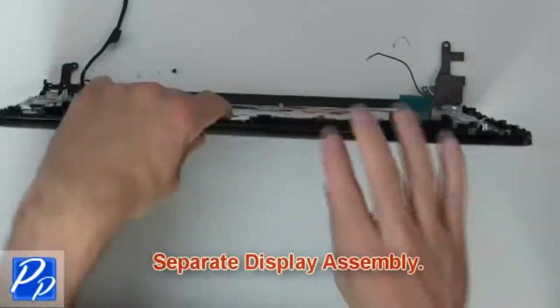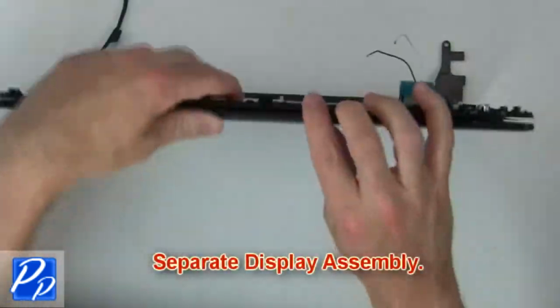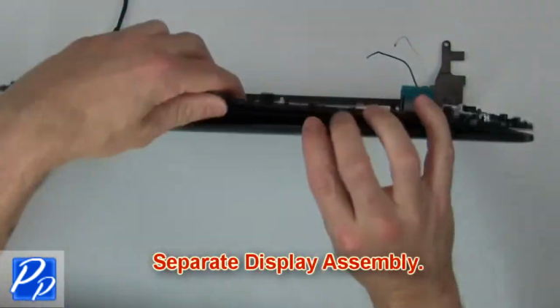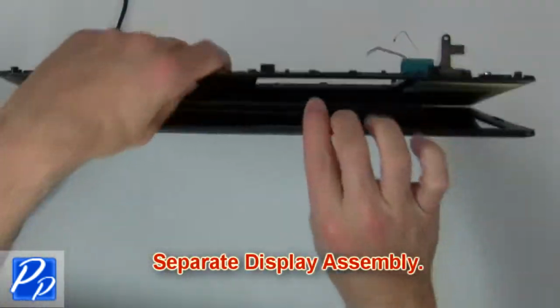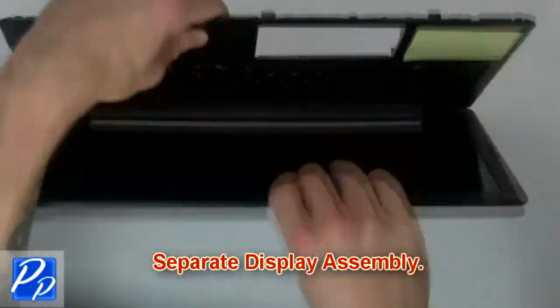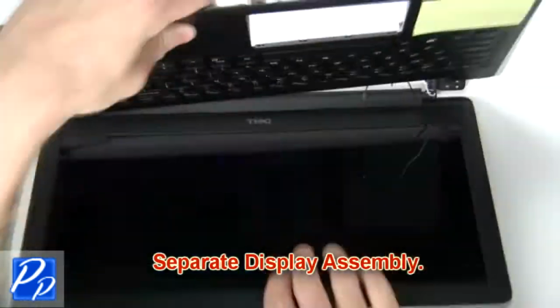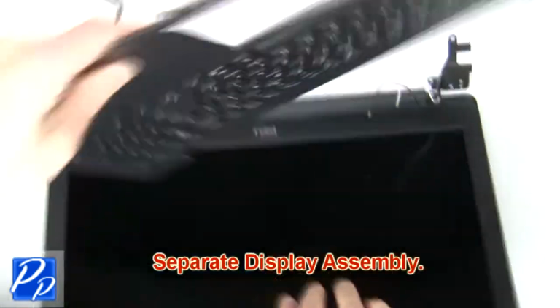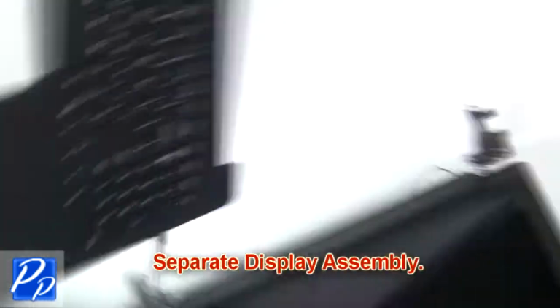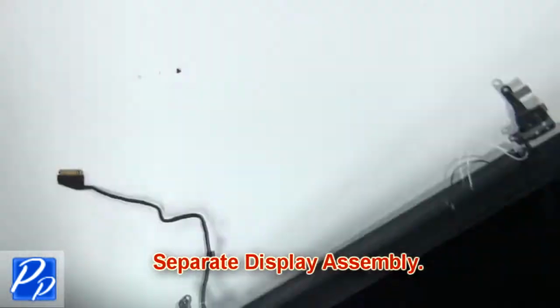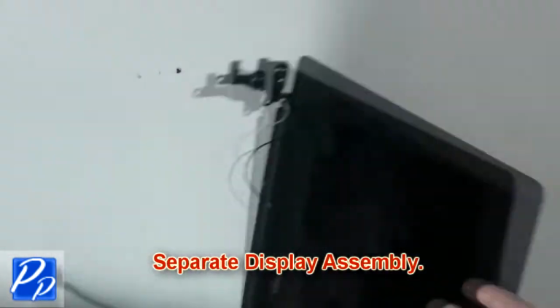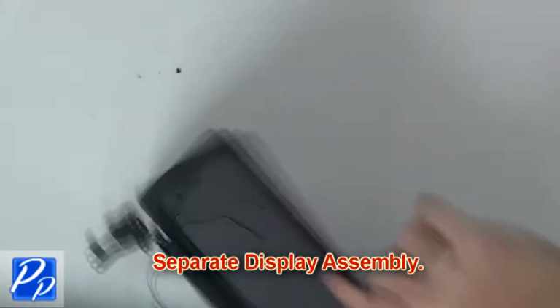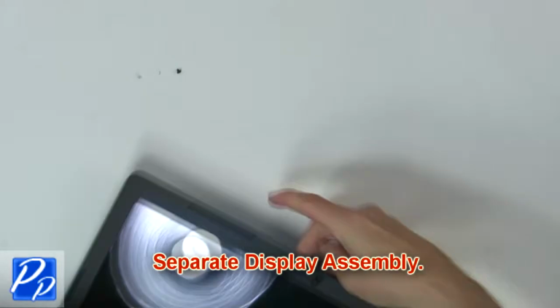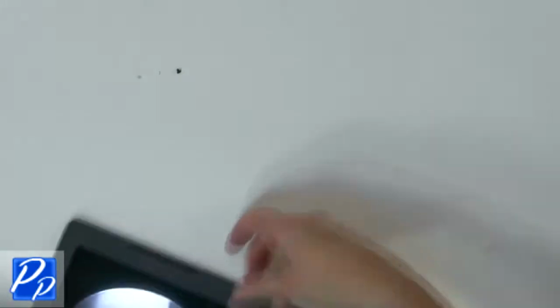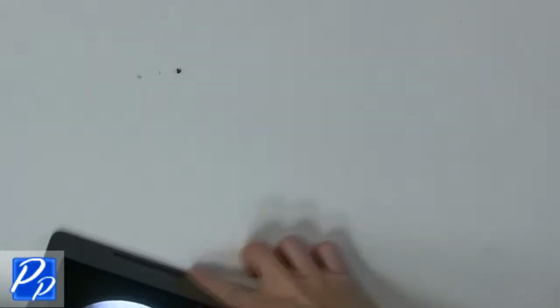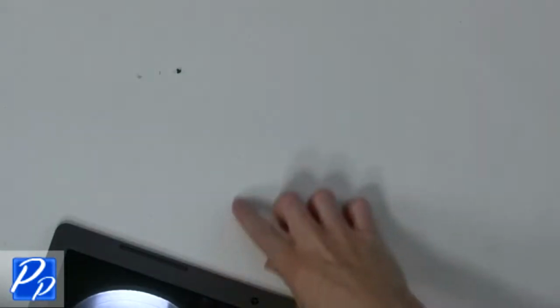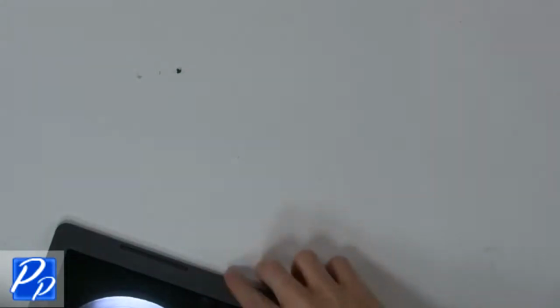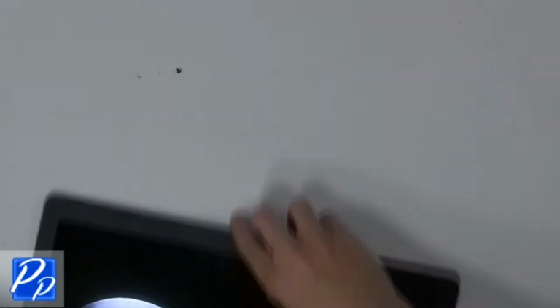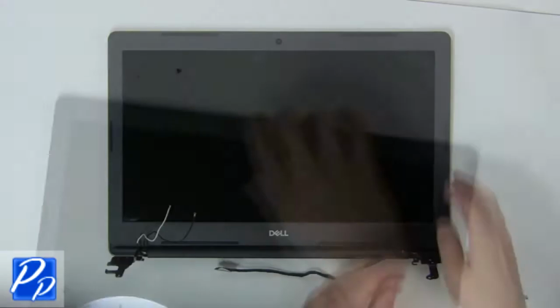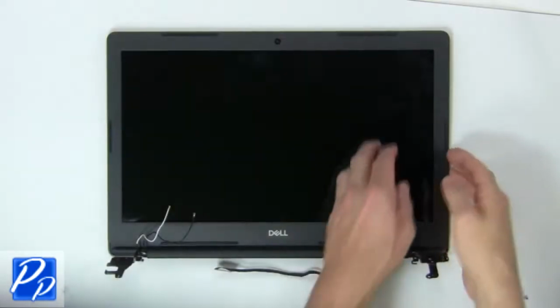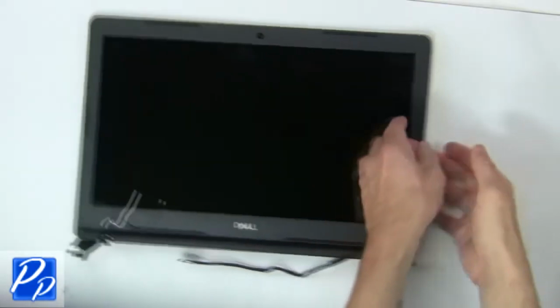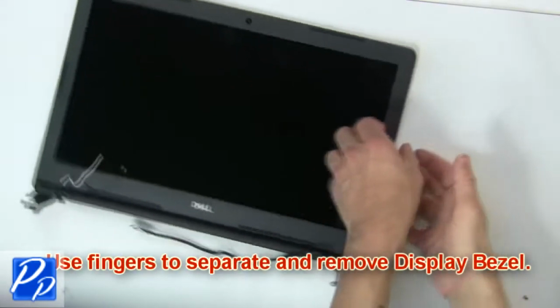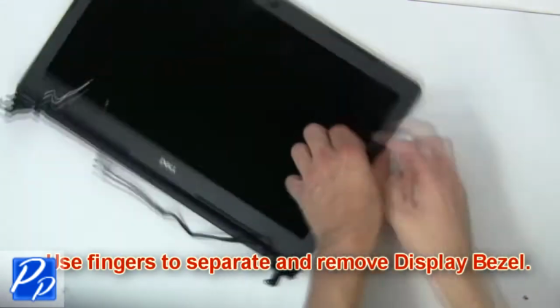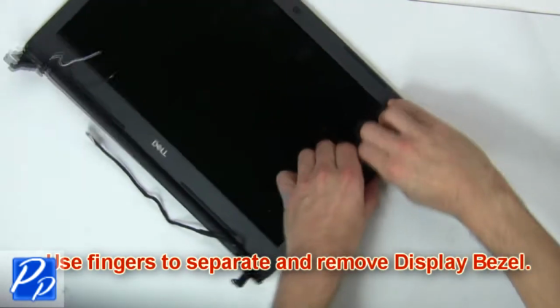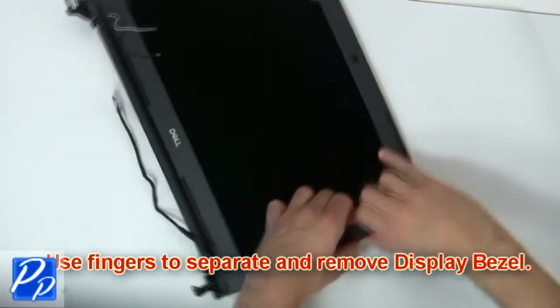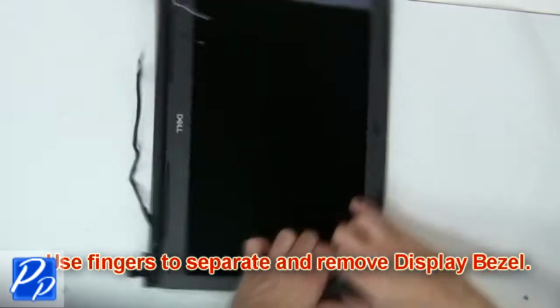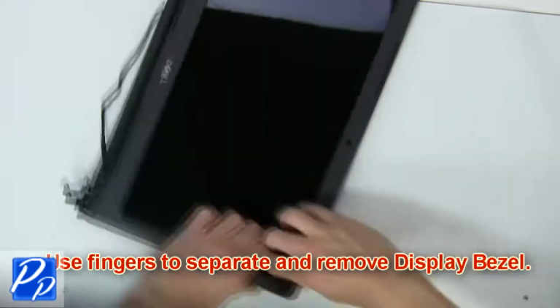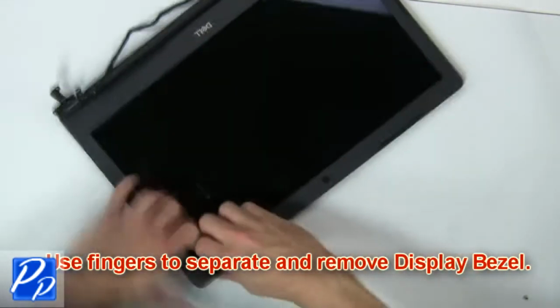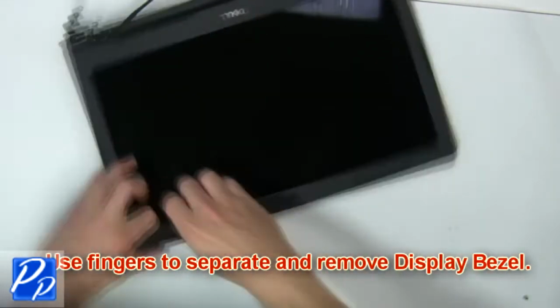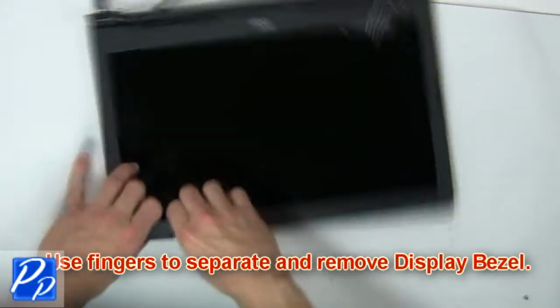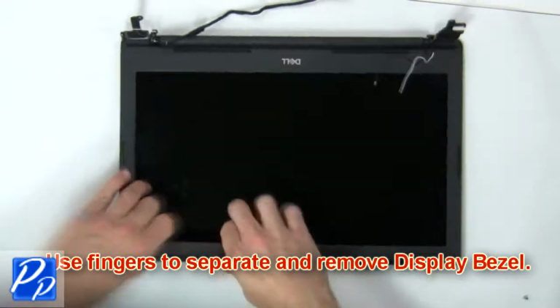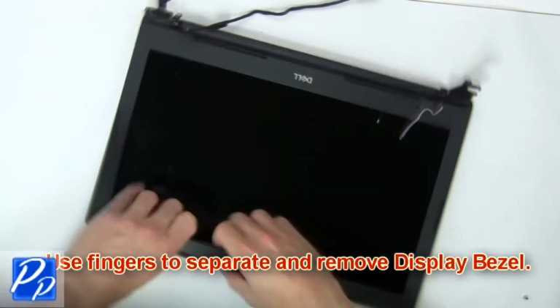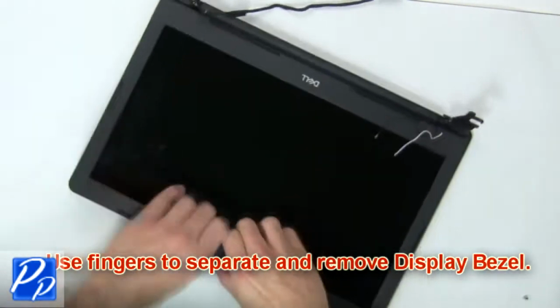Then separate the display assembly. Now use fingers to separate and remove the display bezel.